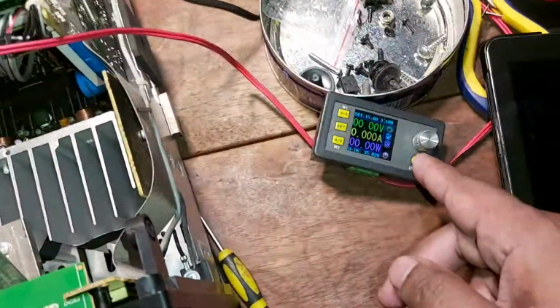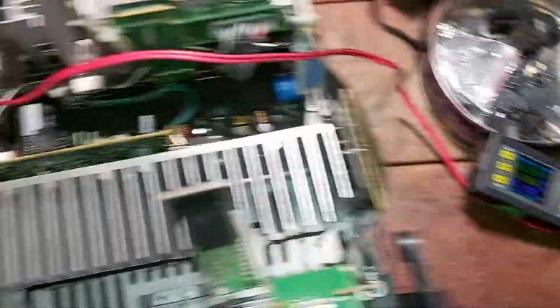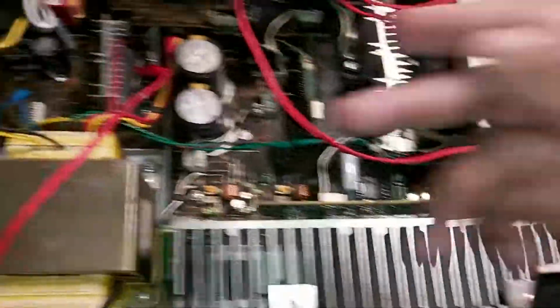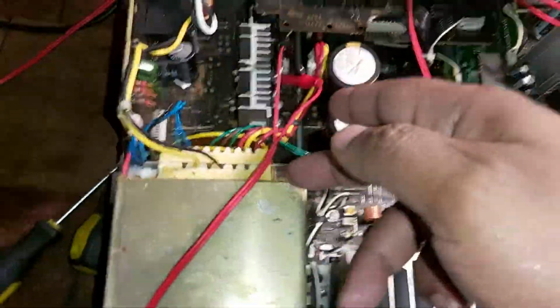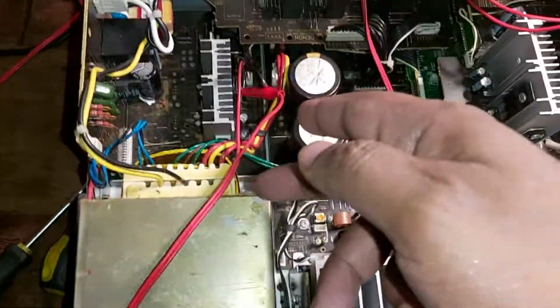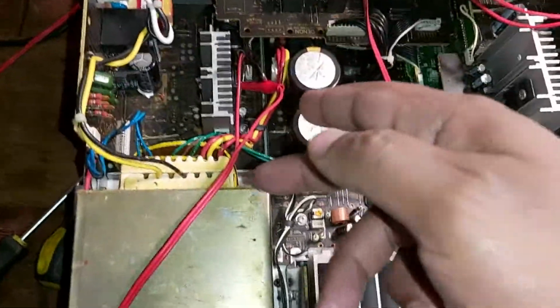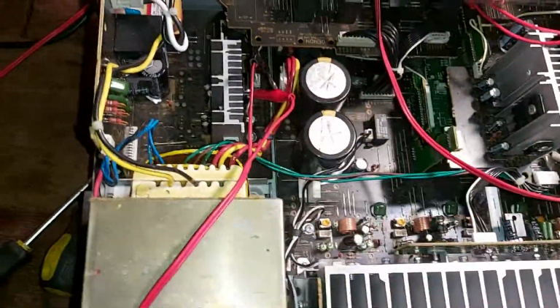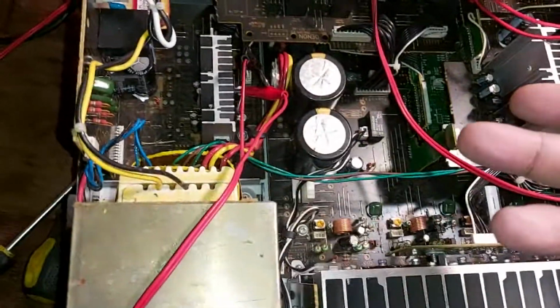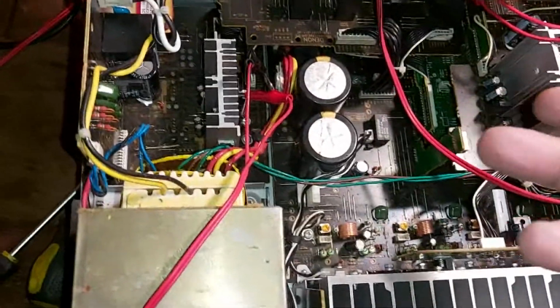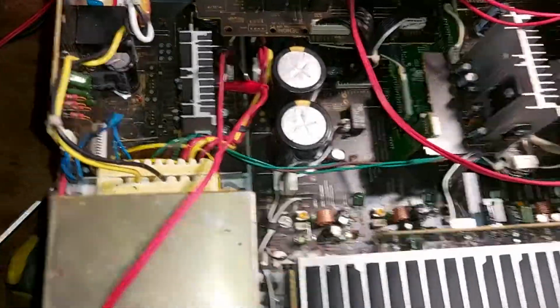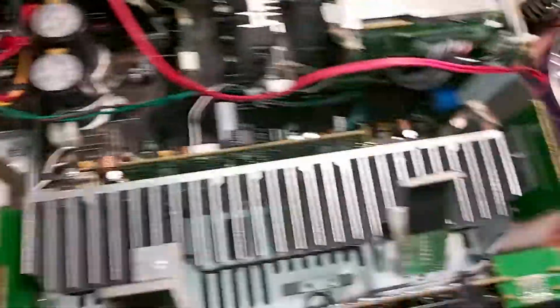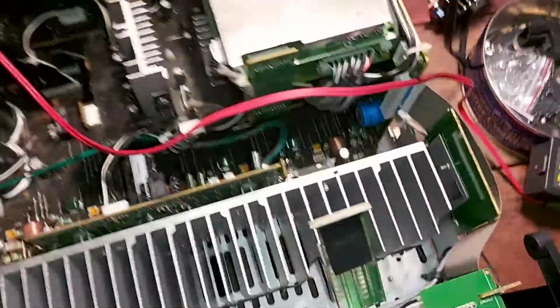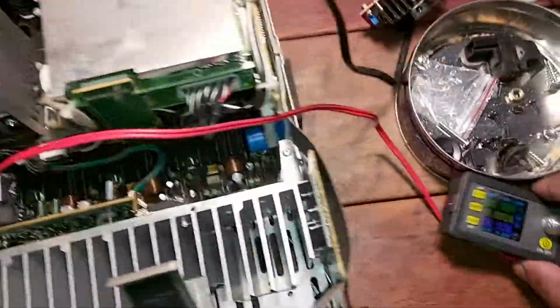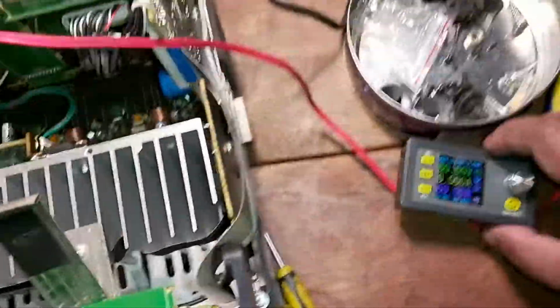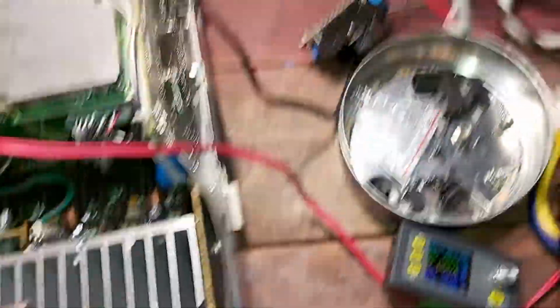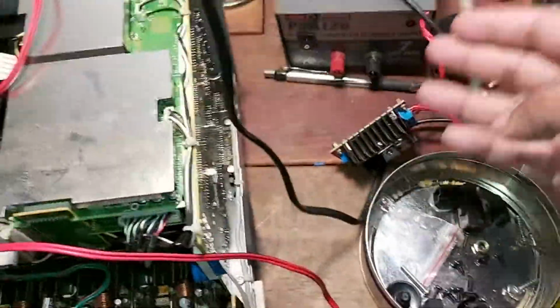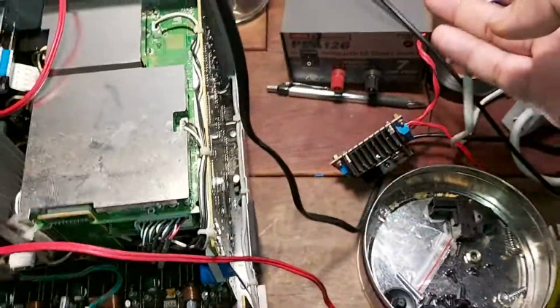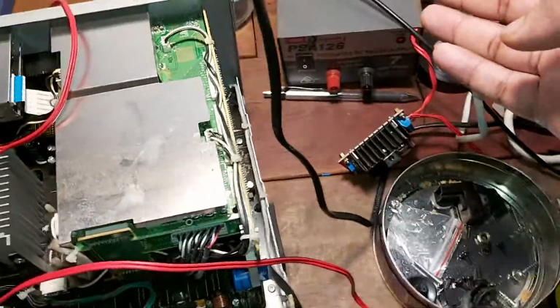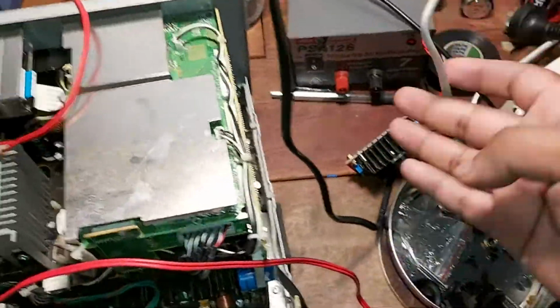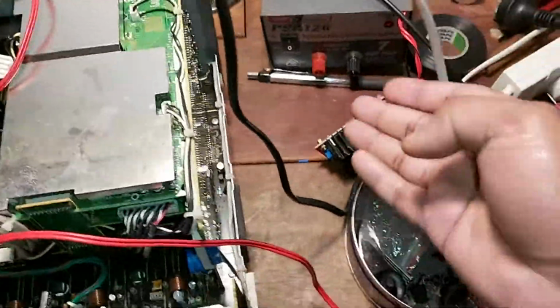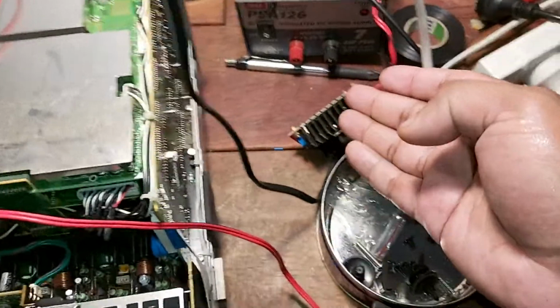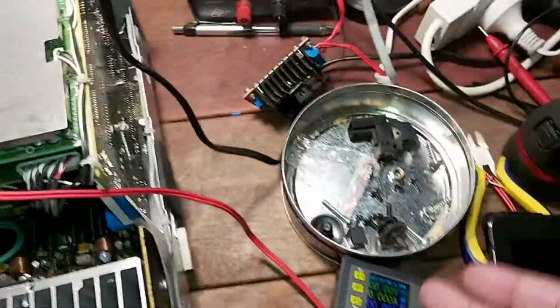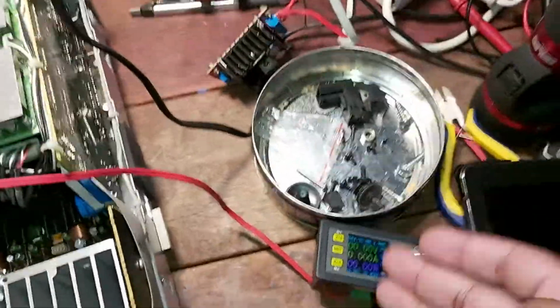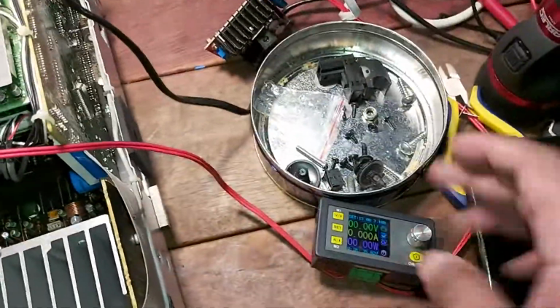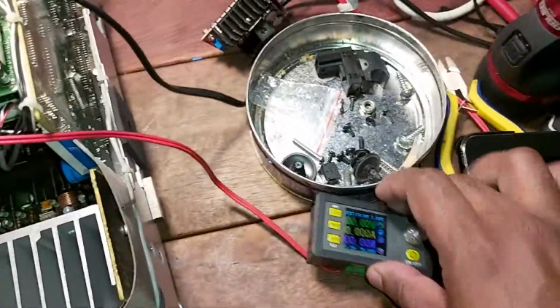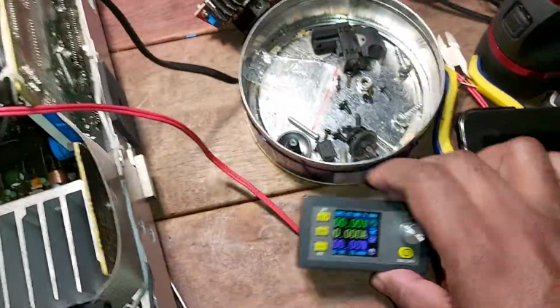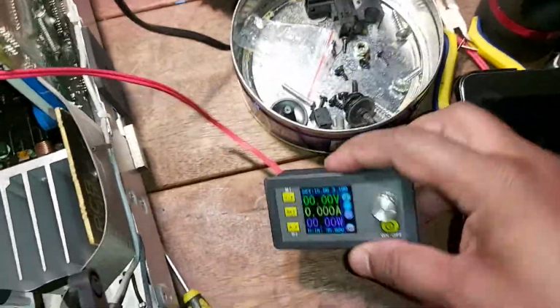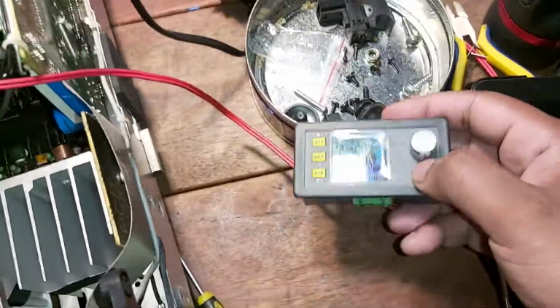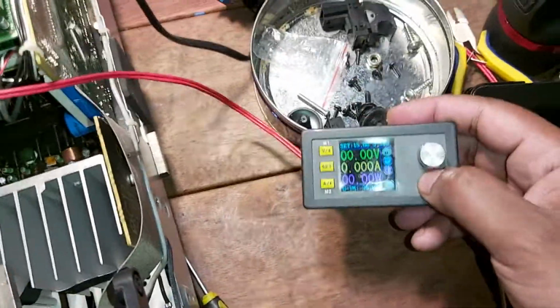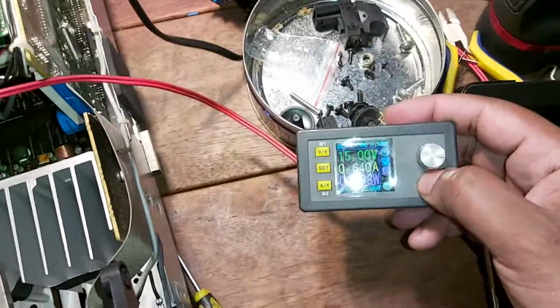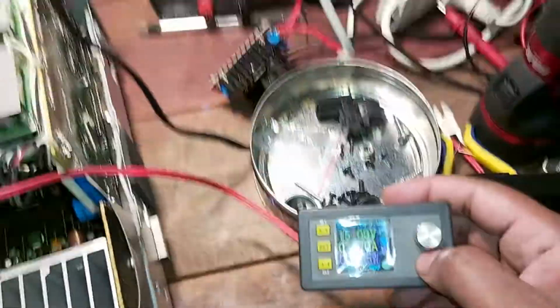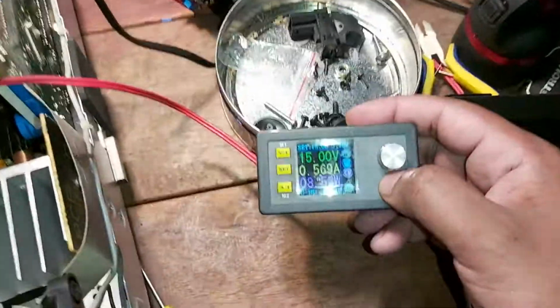So what I decided was to run an external 15 volts straight into that rail to see if that's what's causing the problem. It's running off a 12-volt source through a boost converter regulated down to 15 volts. I can also check how much power this is using.